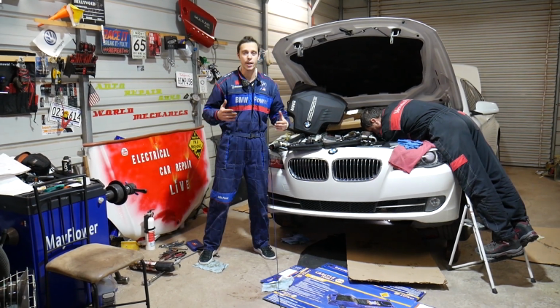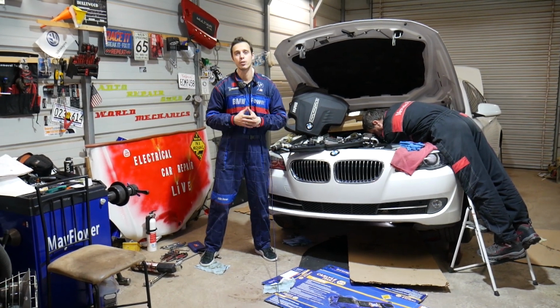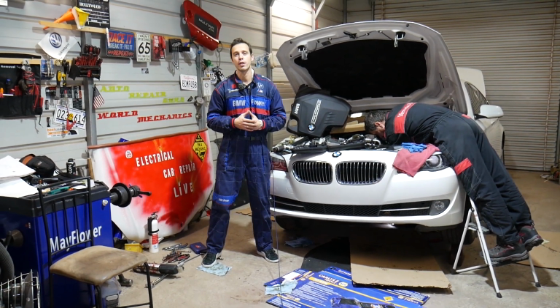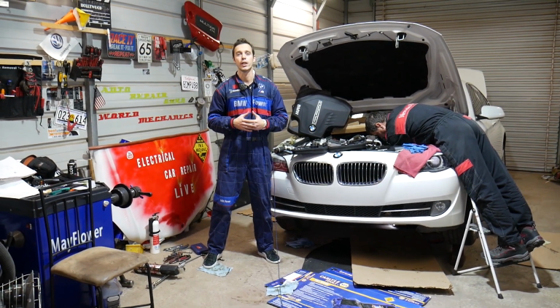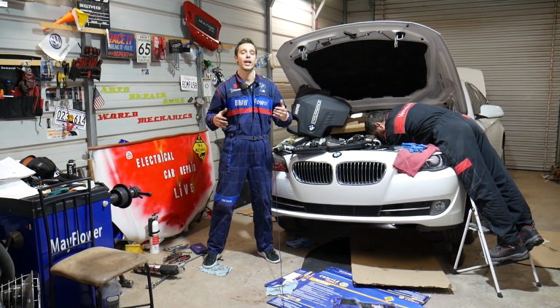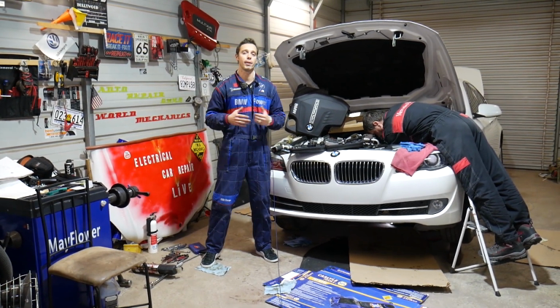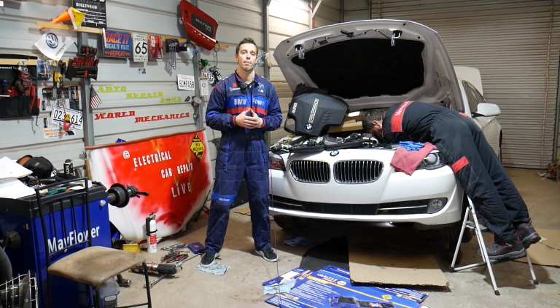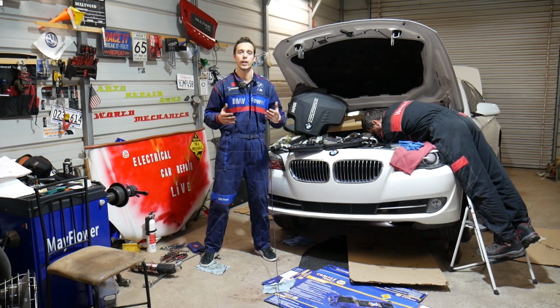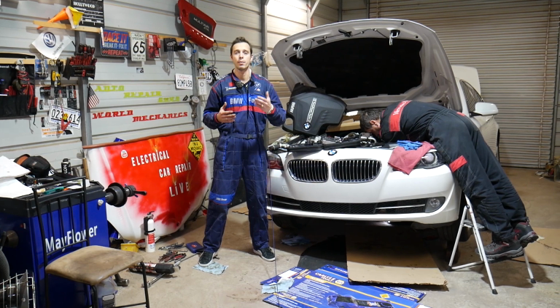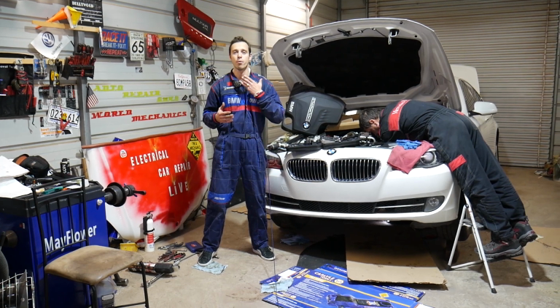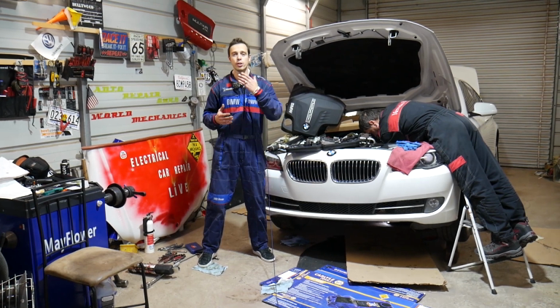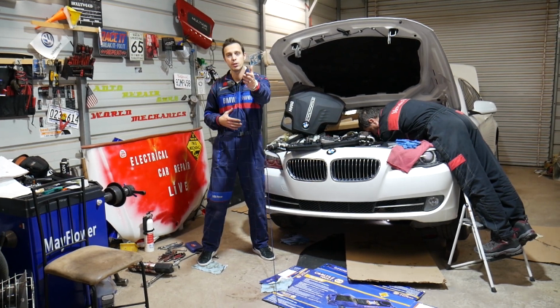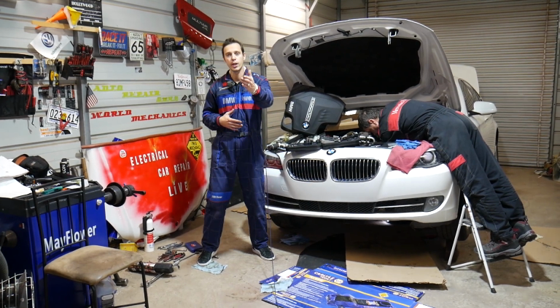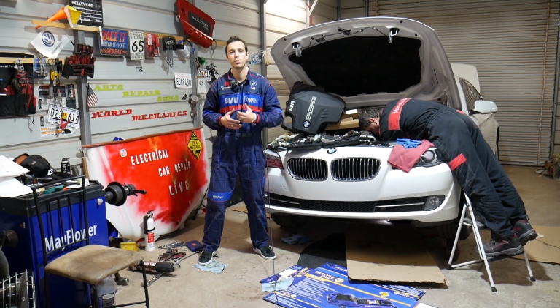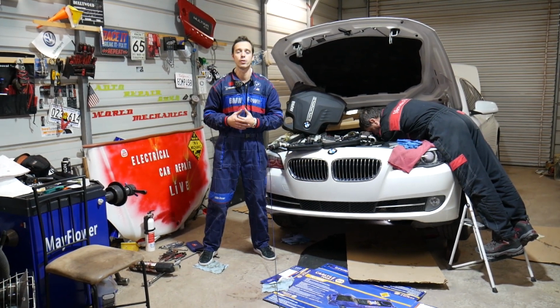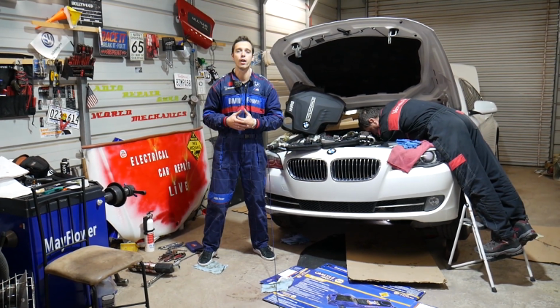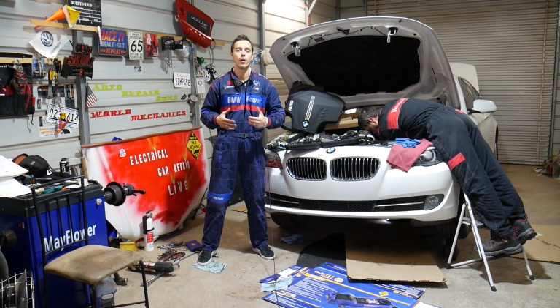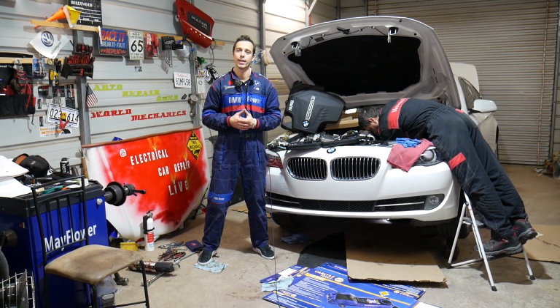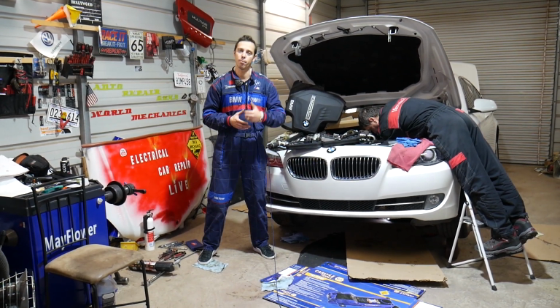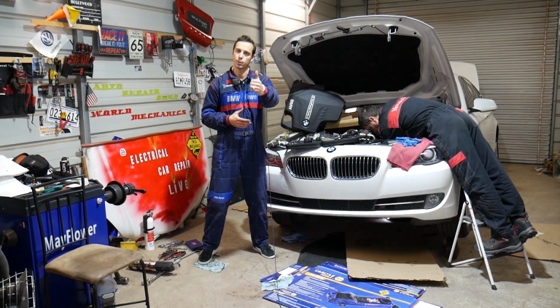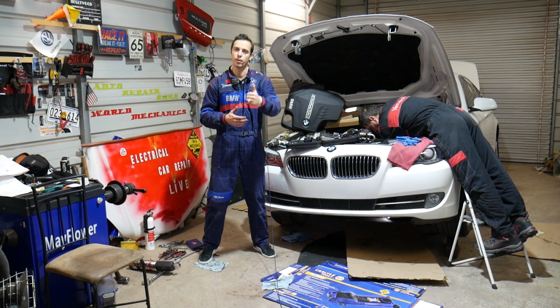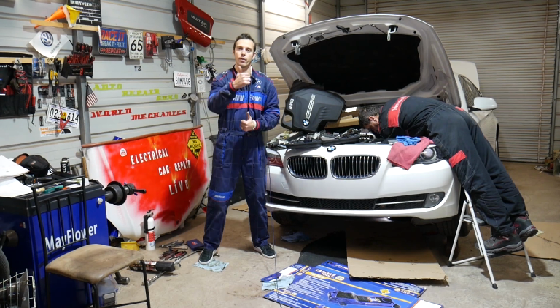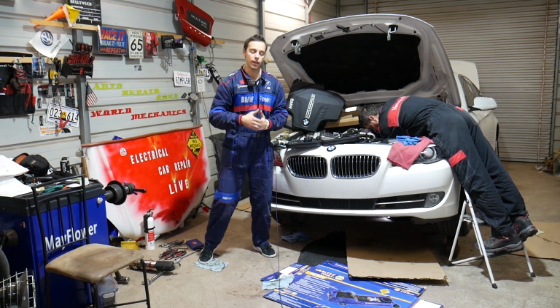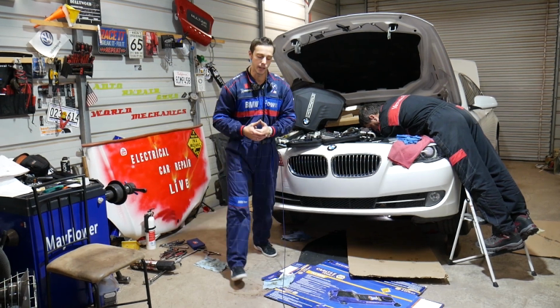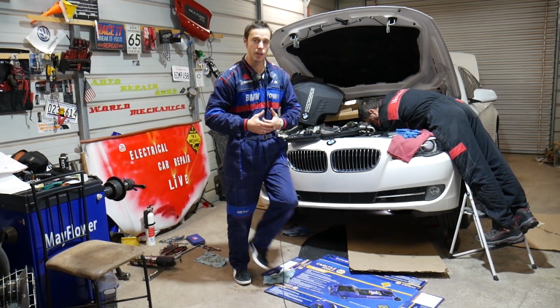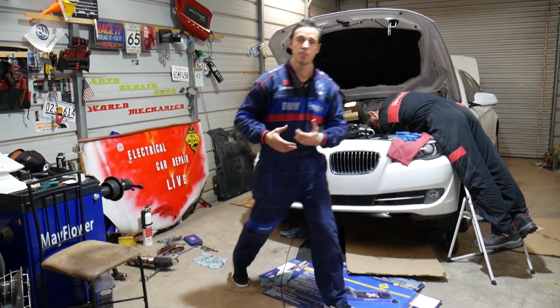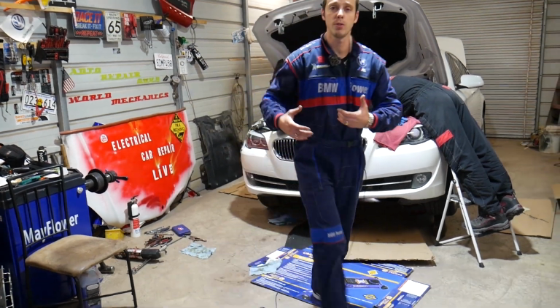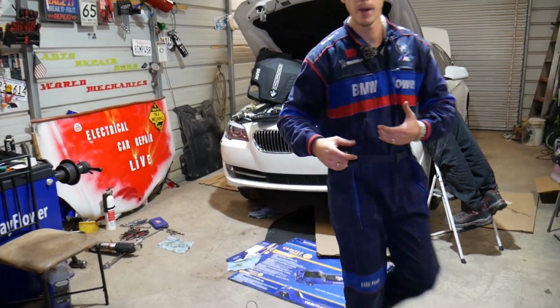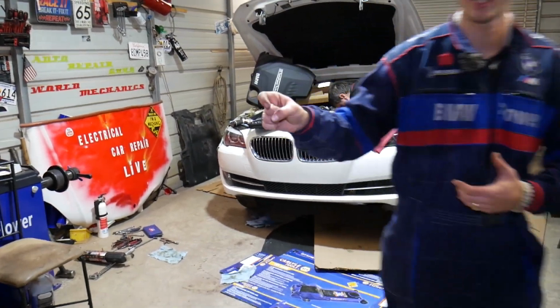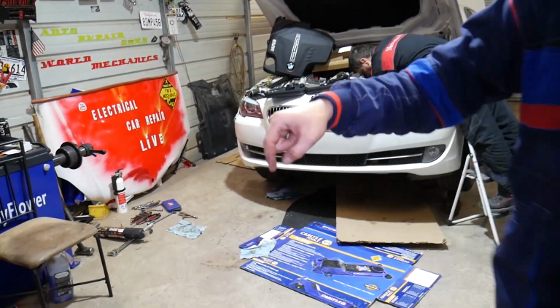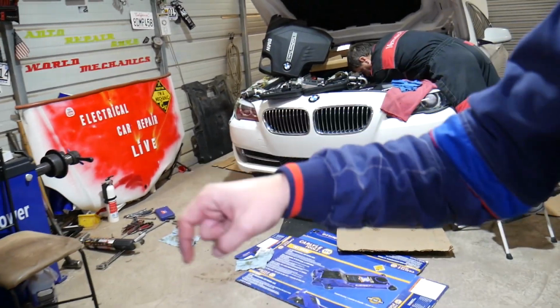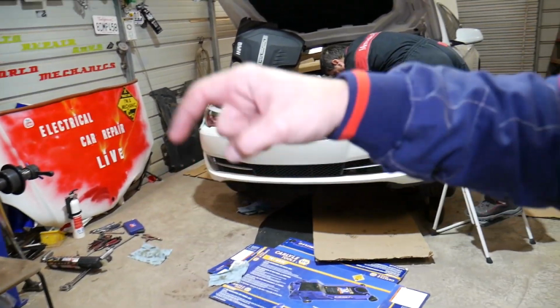Every single car we get at the shop, including this one, we make at least 200 videos — we take them completely apart. Our mission is to save you guys as much money as we can. All we need in return: please subscribe to the channel and like the video.